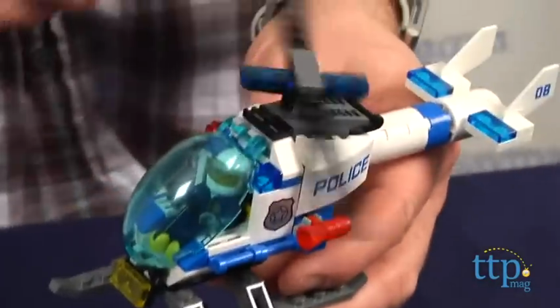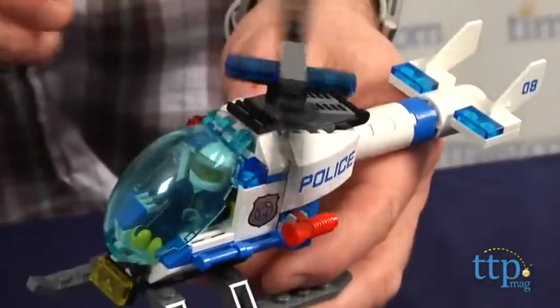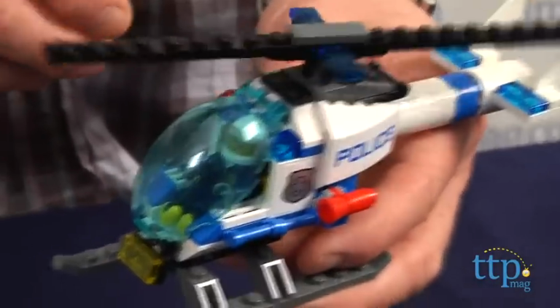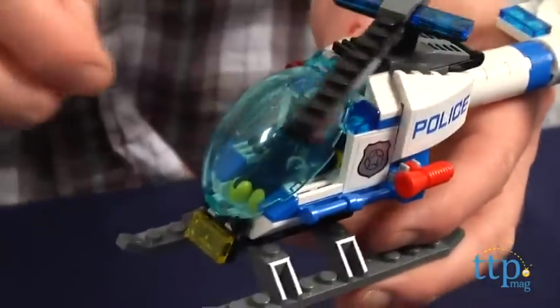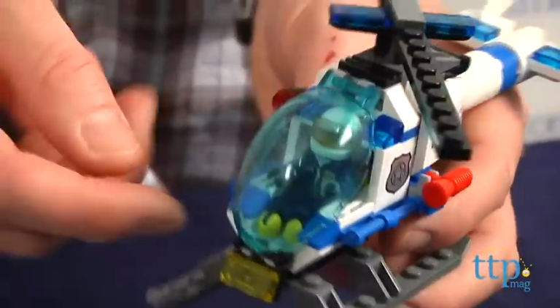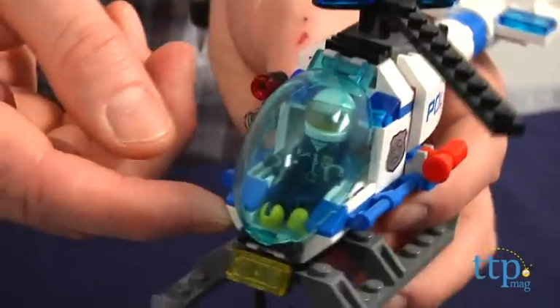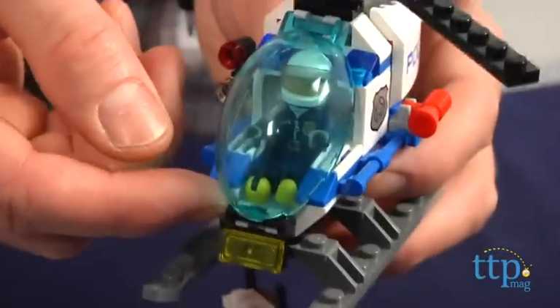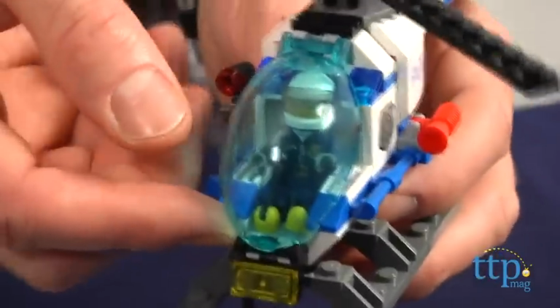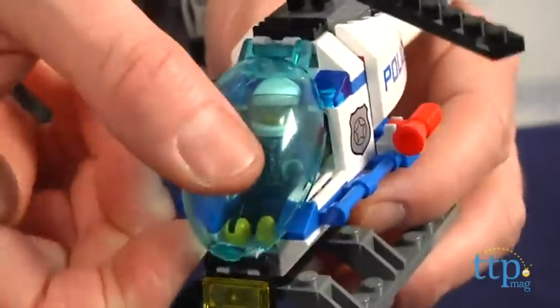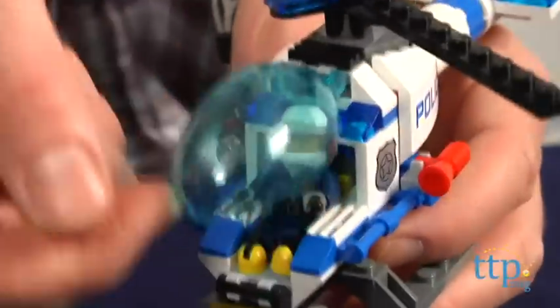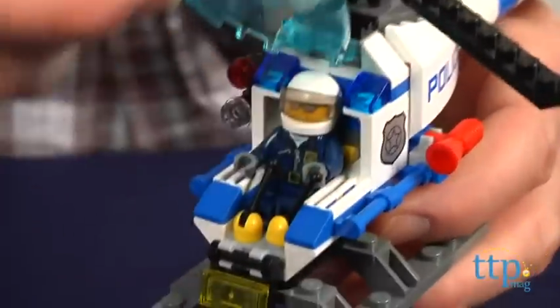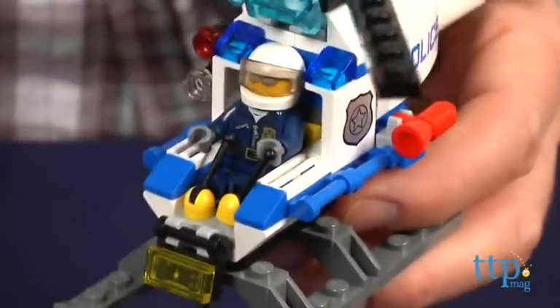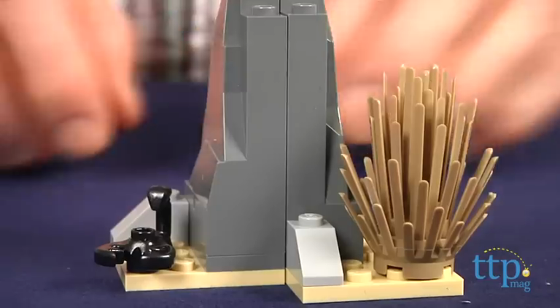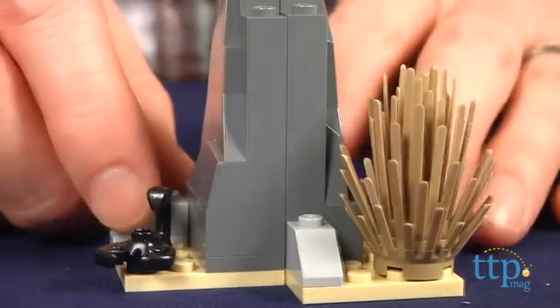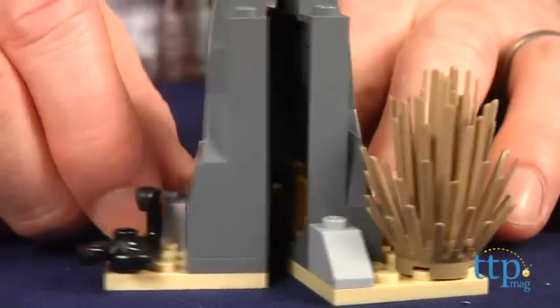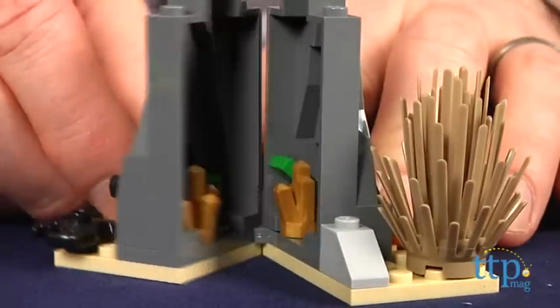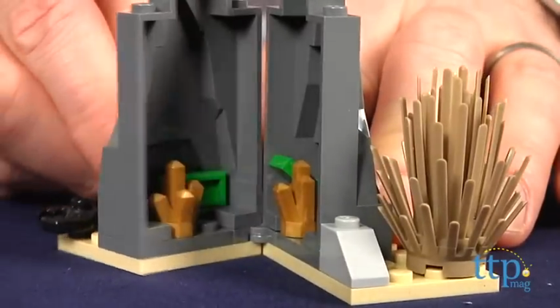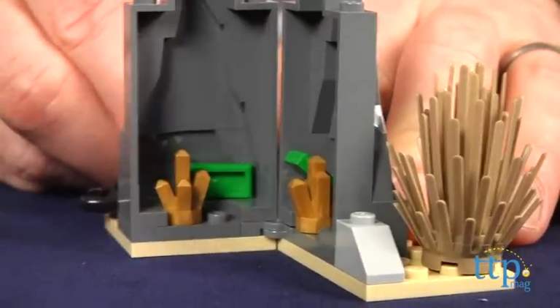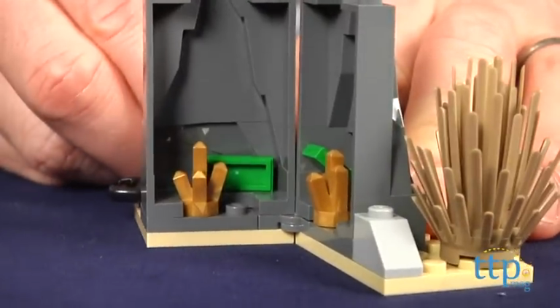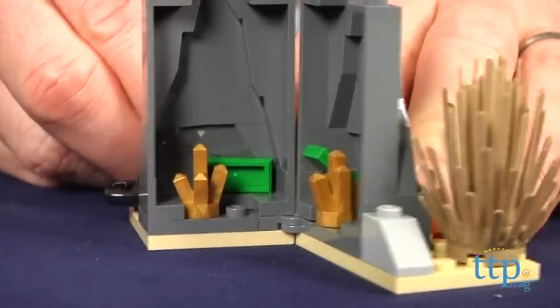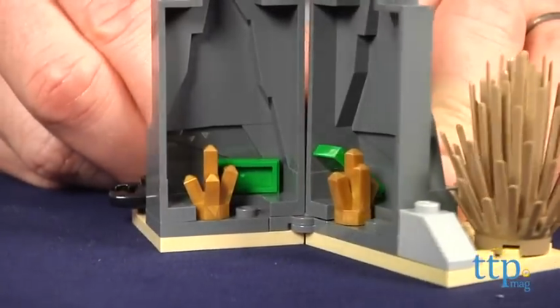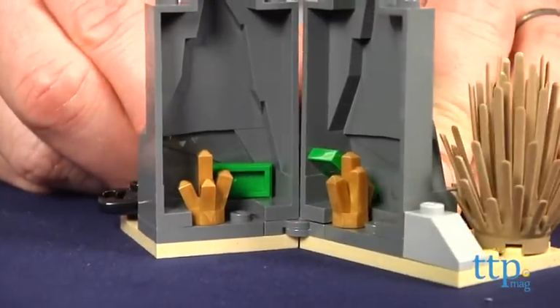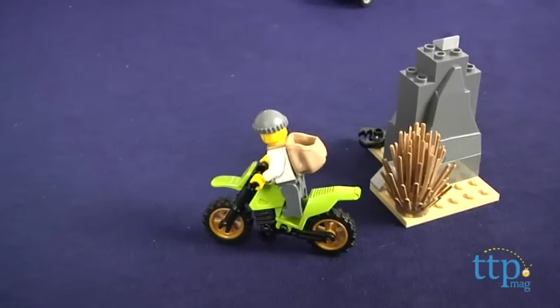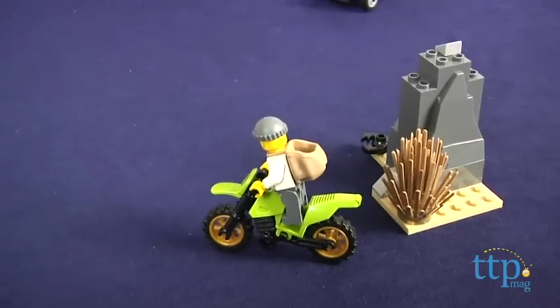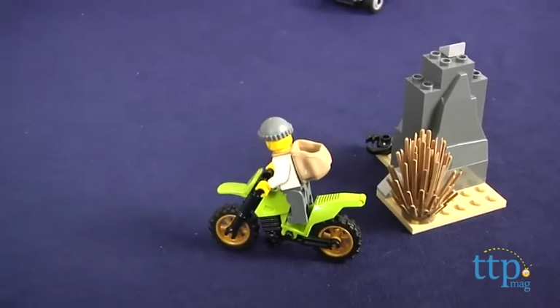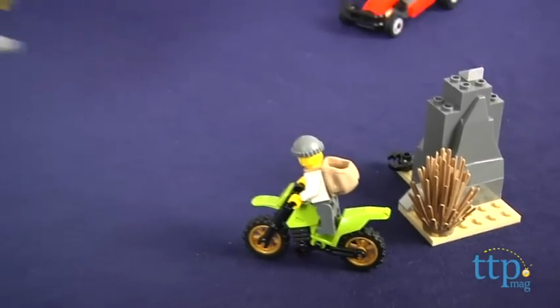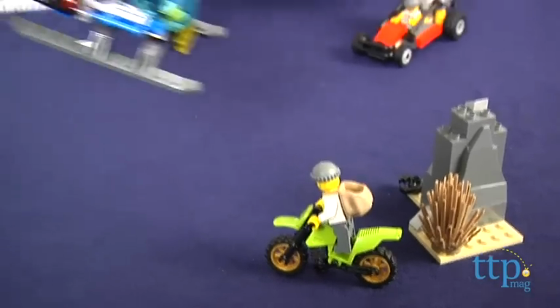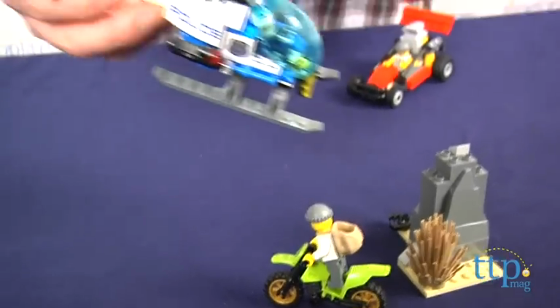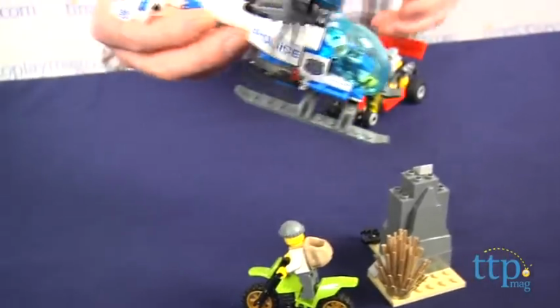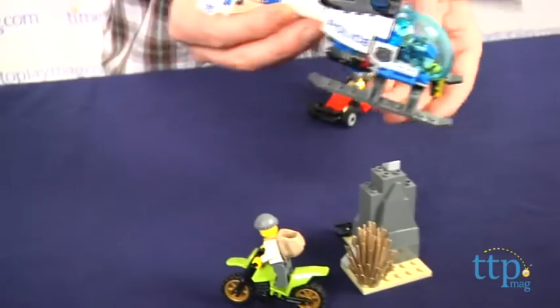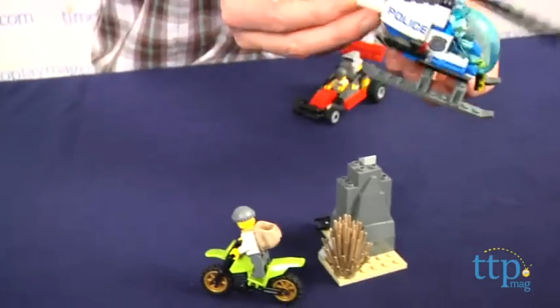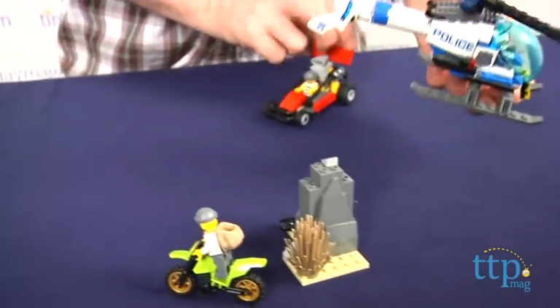Both of the crooks' vehicles are designed for off-roading, and there's a rock with a secret compartment where the crooks can stash their stolen goods. This set is for LEGO fans ages 5 to 12. The directions are excellent and split into multiple booklets for each vehicle.